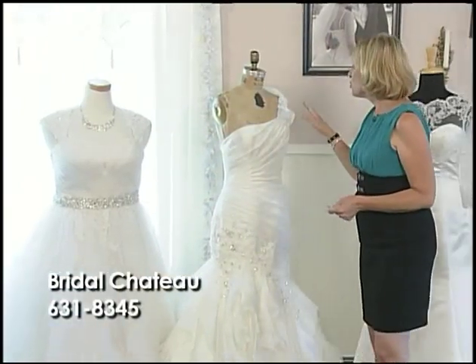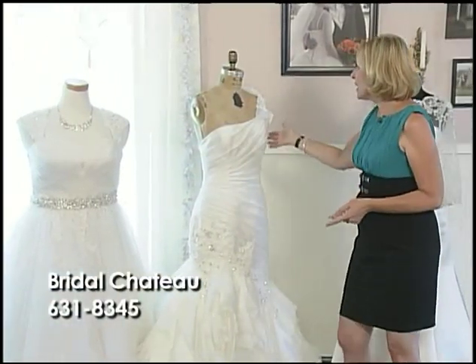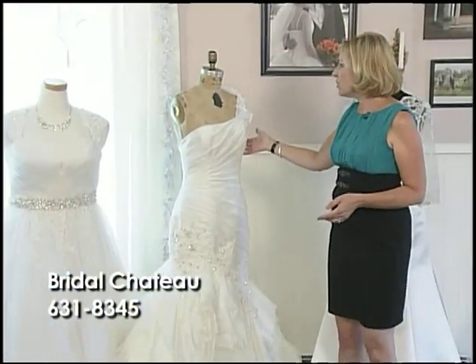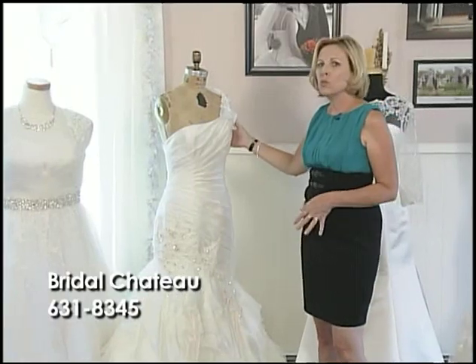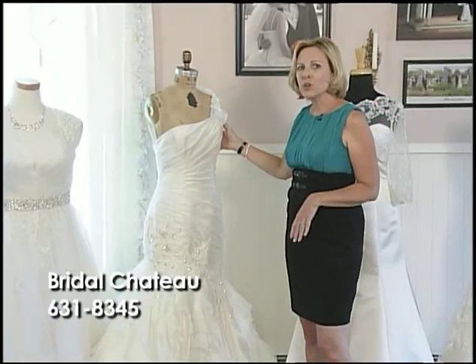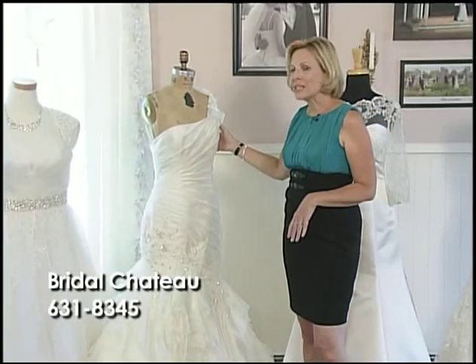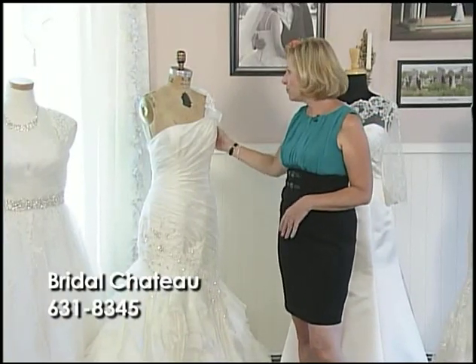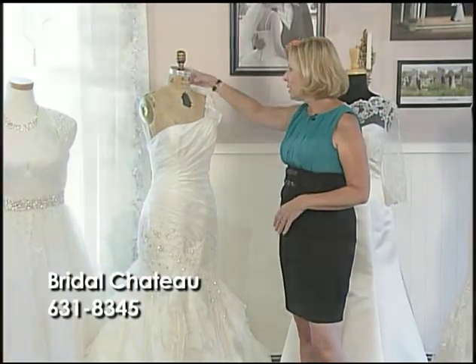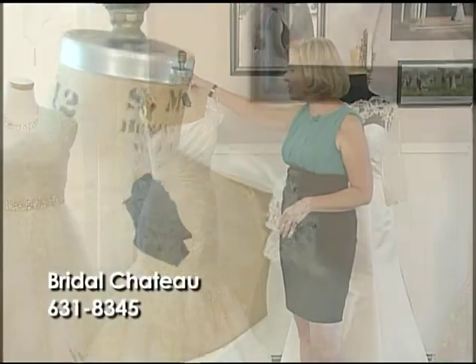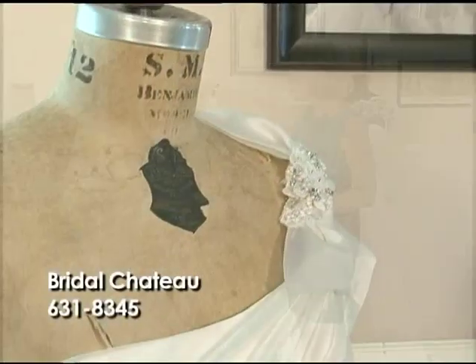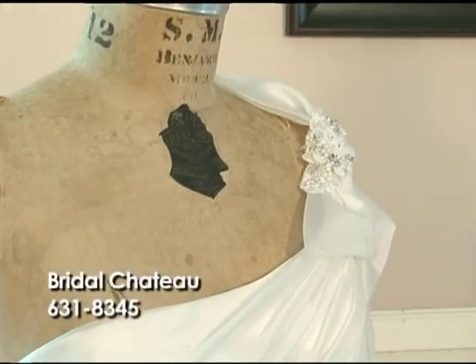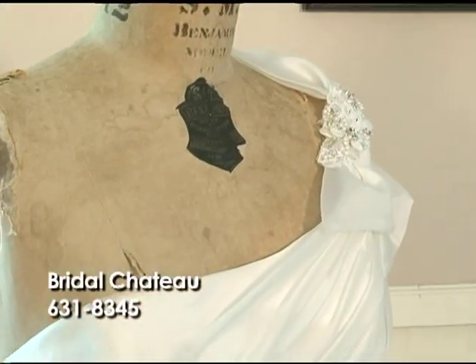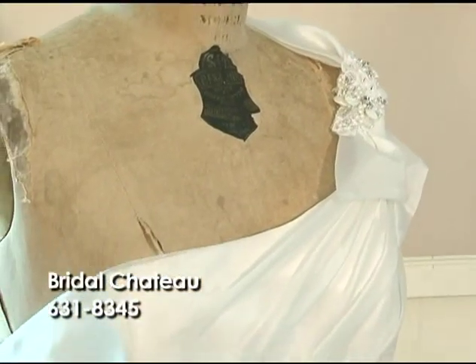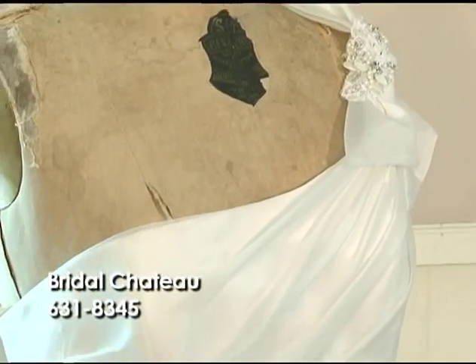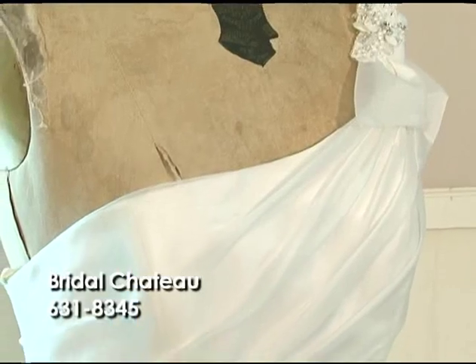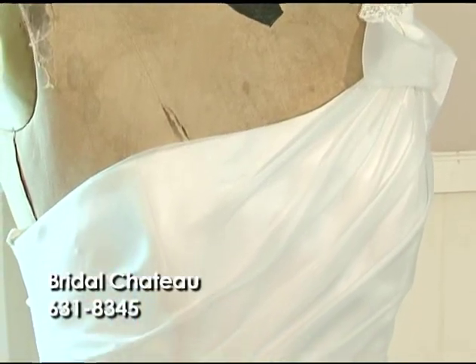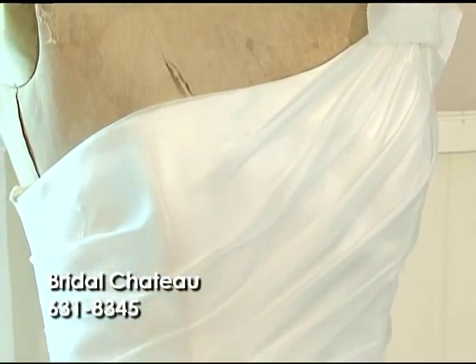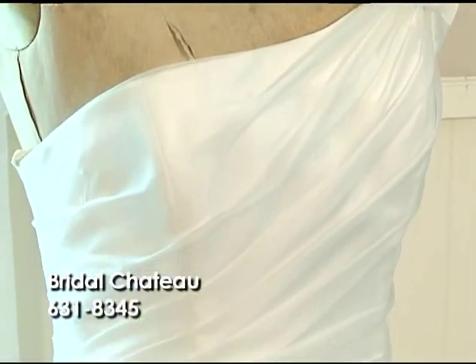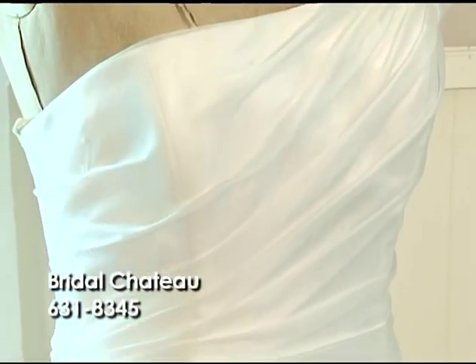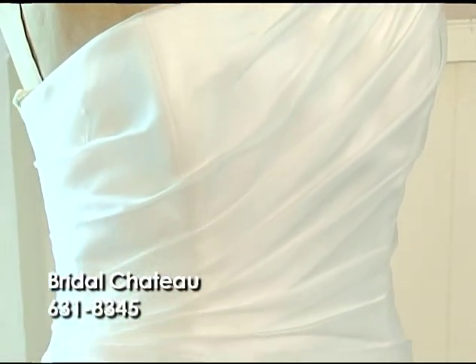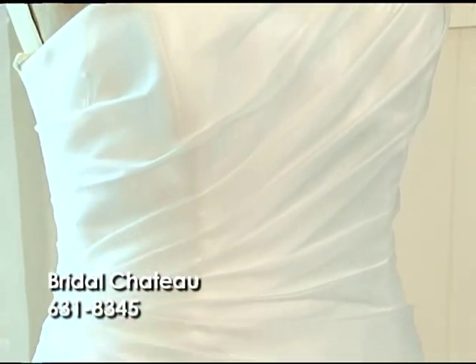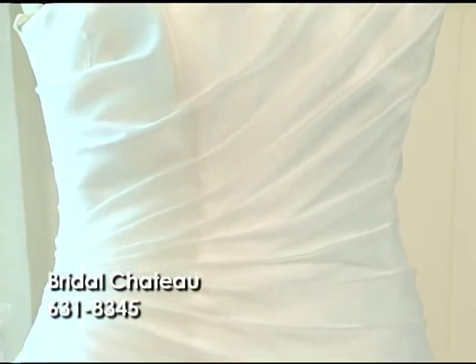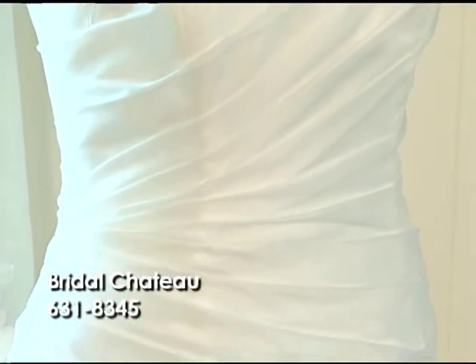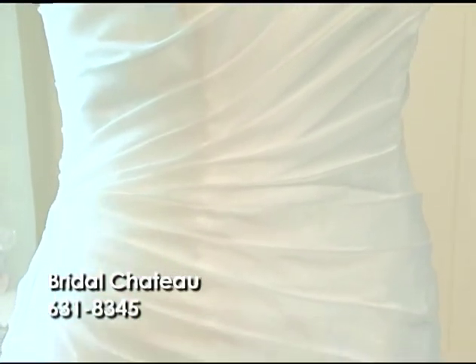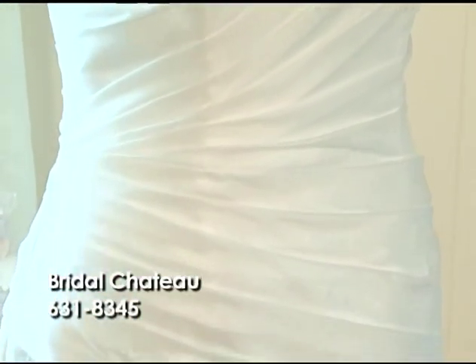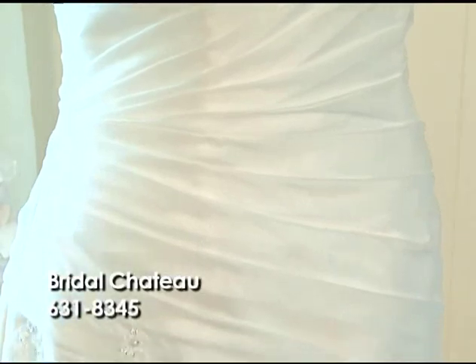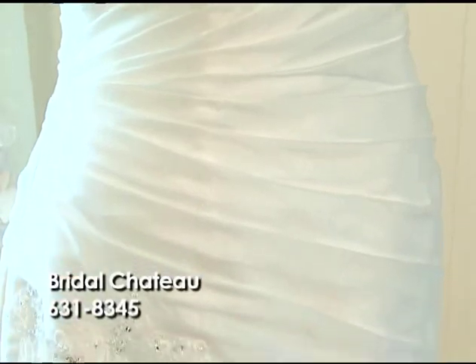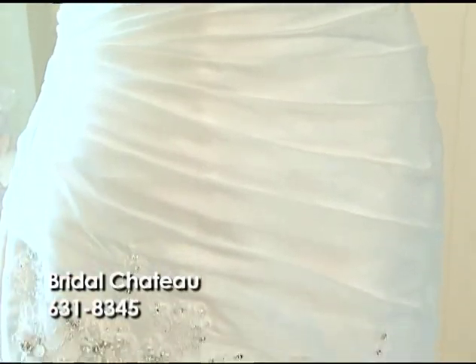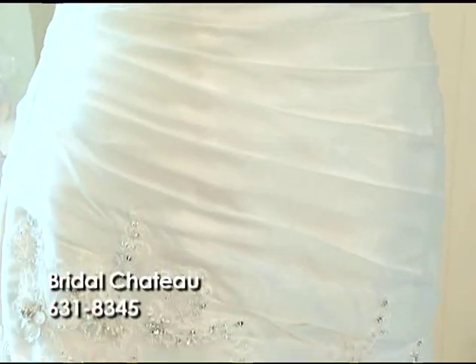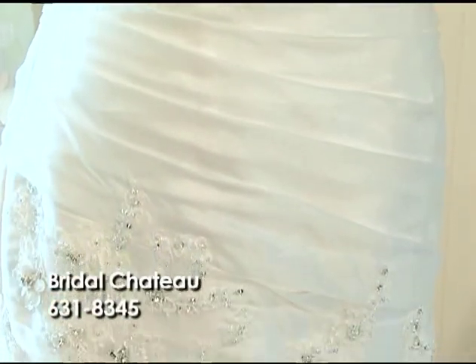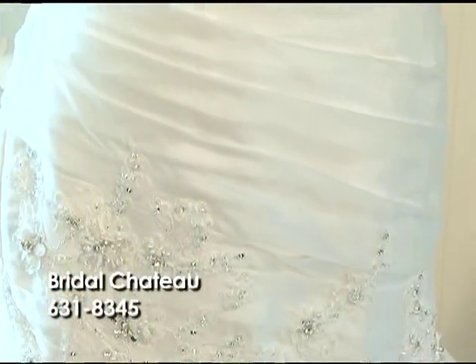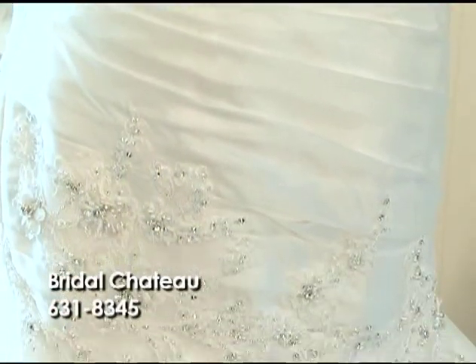The dress that I have here is the one-shoulder design. On this vintage mannequin it shows the vintage shape, which is trumpet in style with adorned lace on the bottom. The soft shirring in the waistline is very attractive and really shows off your waistline.